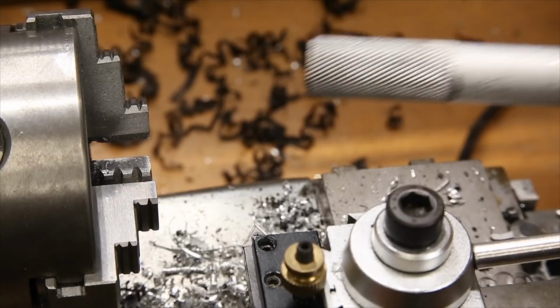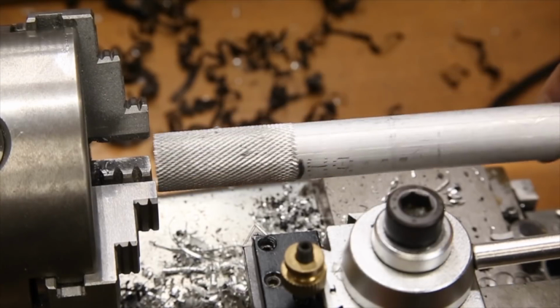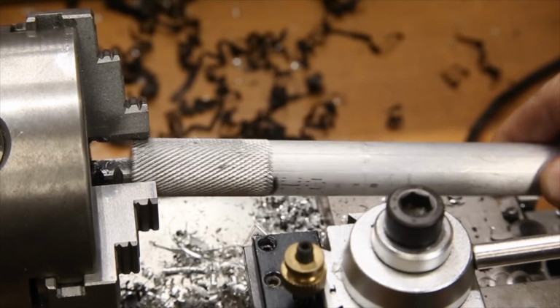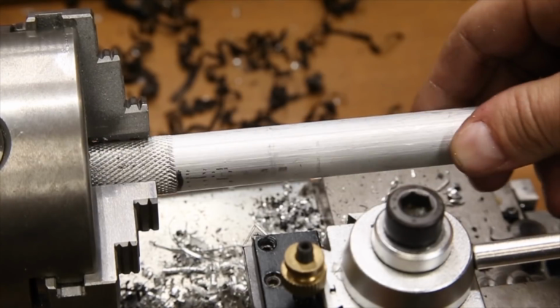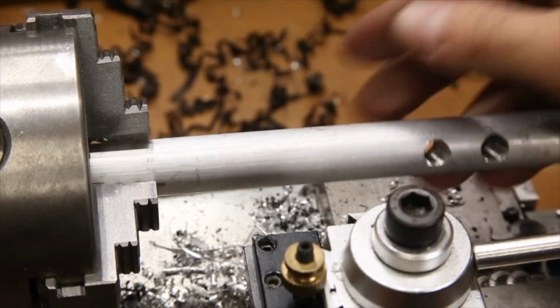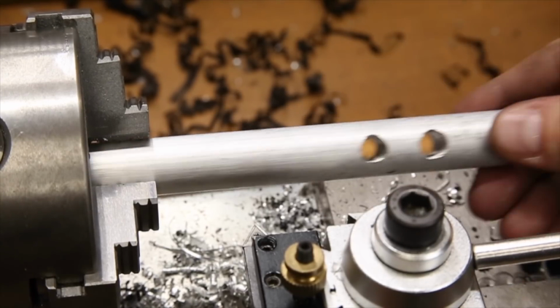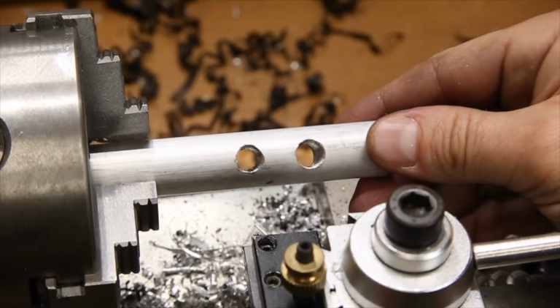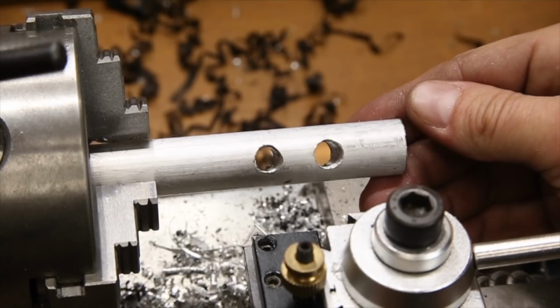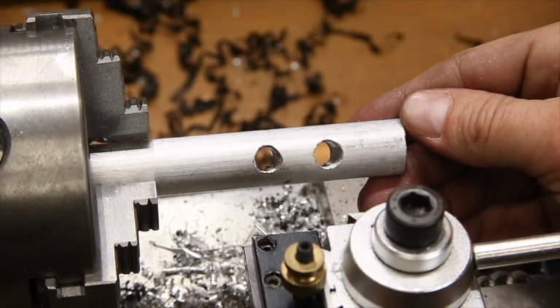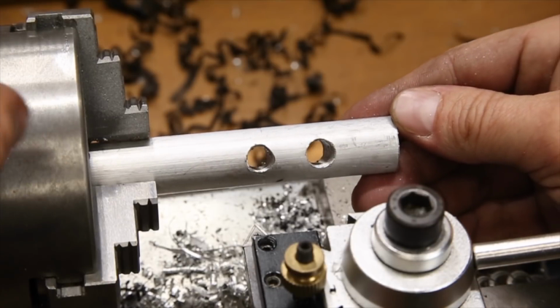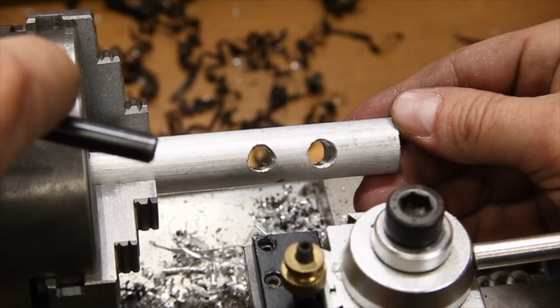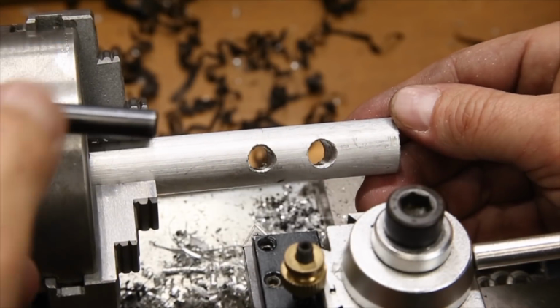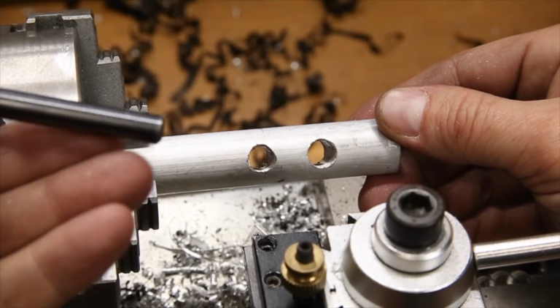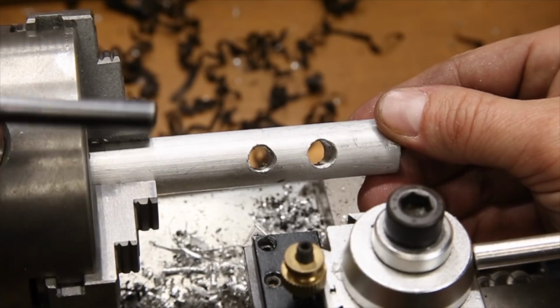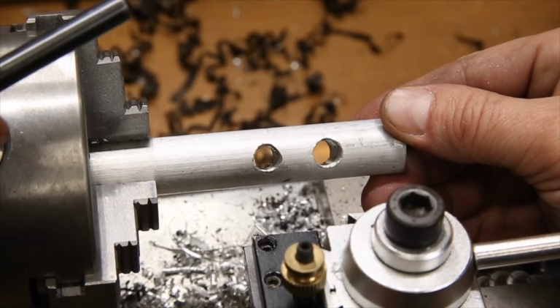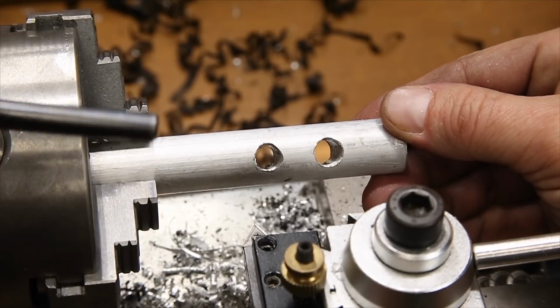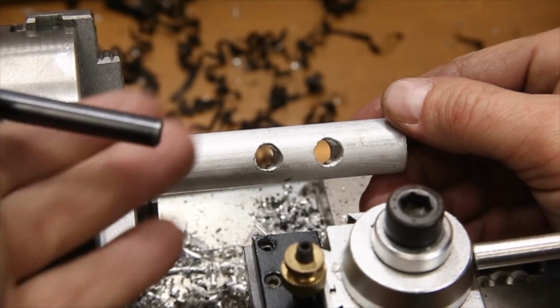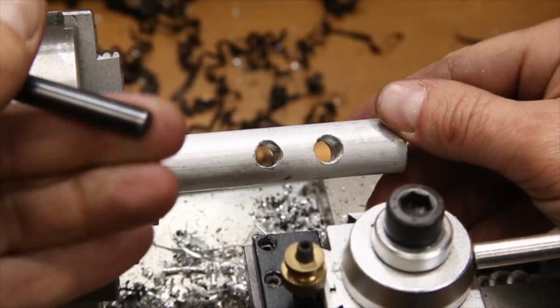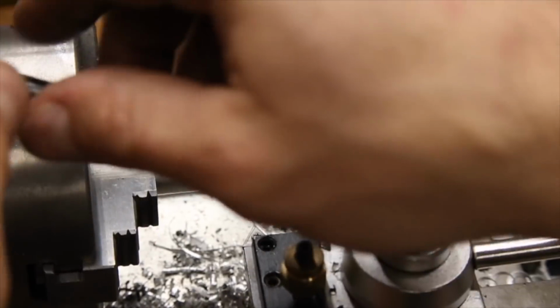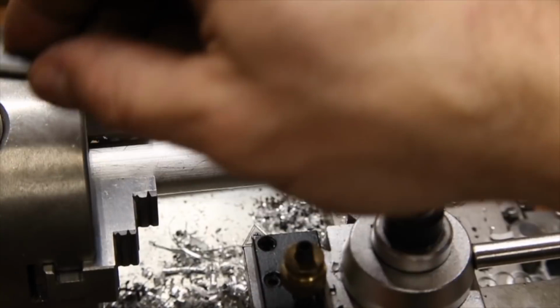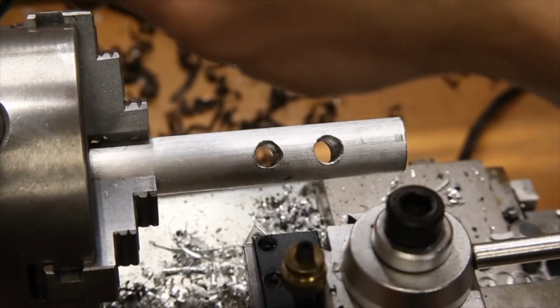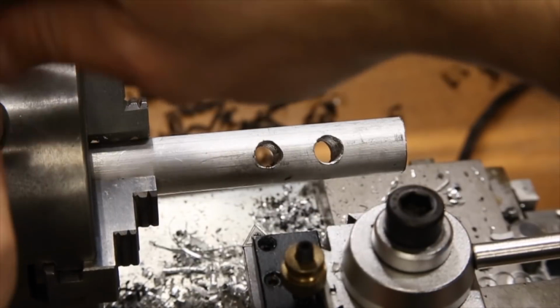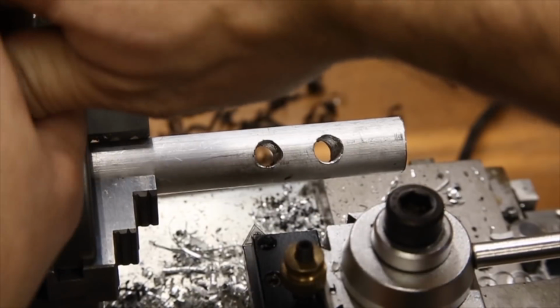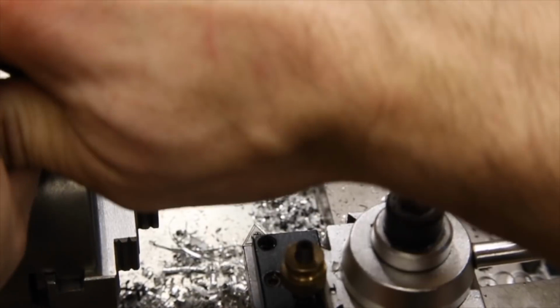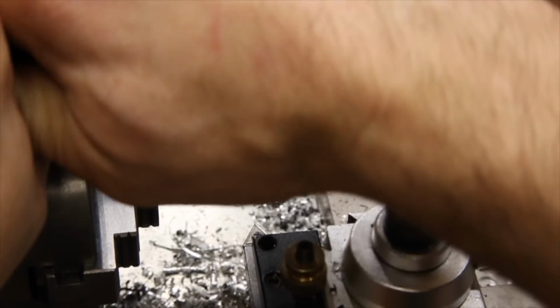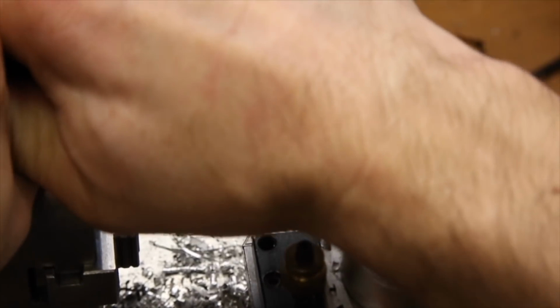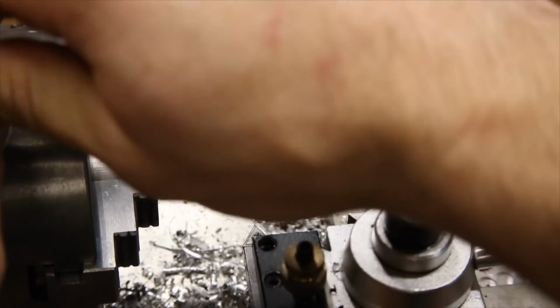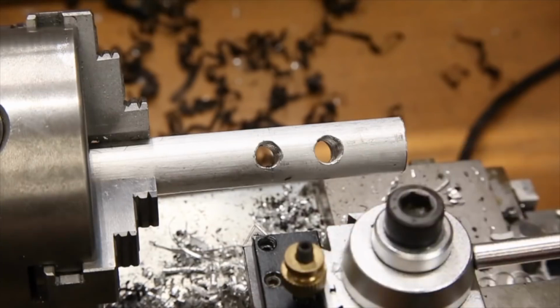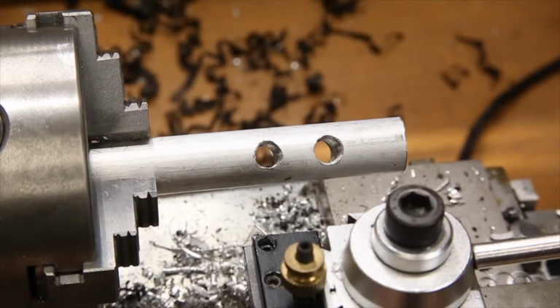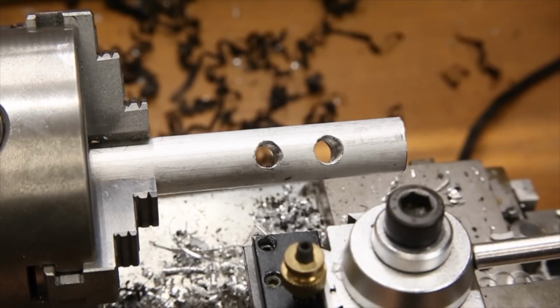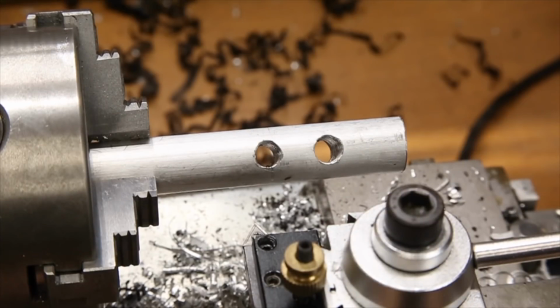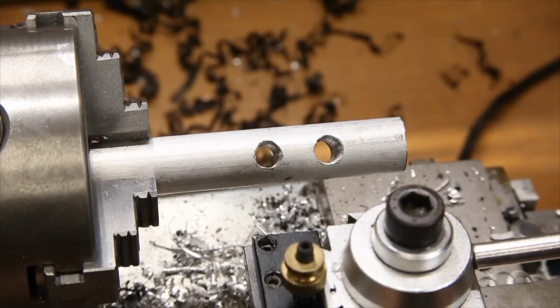For no better reason than why not, I decided to try making both of the adjusters at the same time on the same piece of stock, back to back with each other. It could have been a little better, but it also could have been a lot worse, so I'm just going to let this process play out.